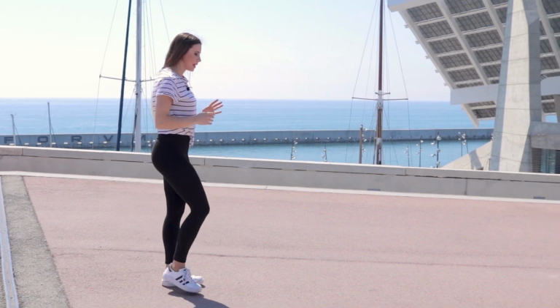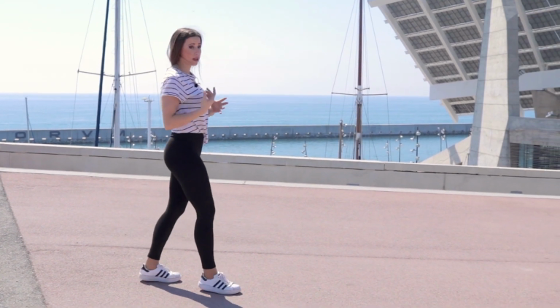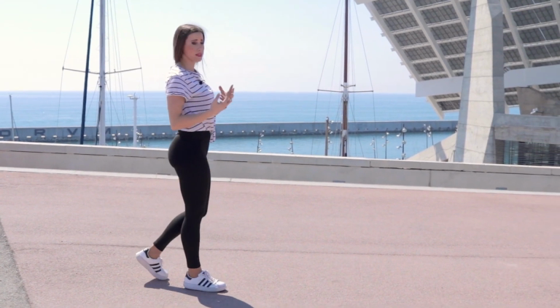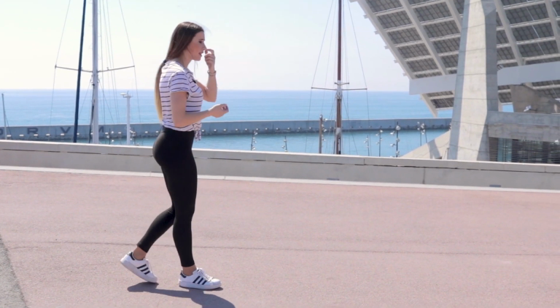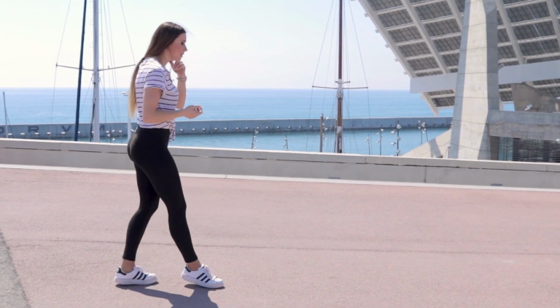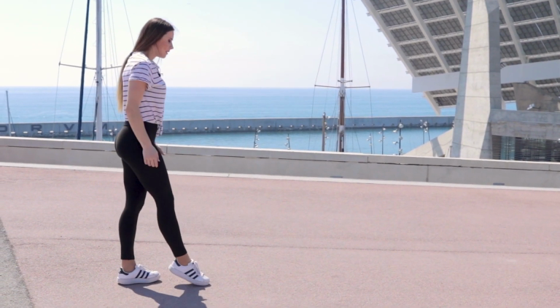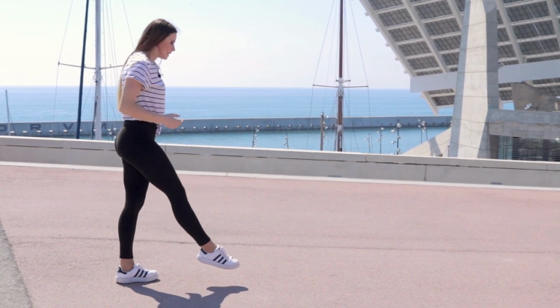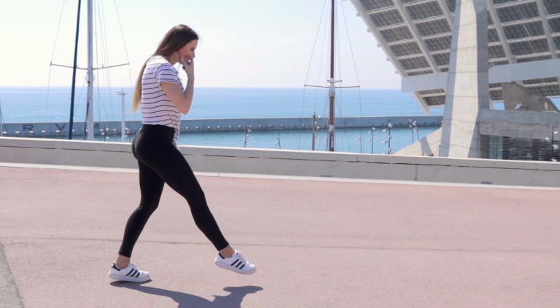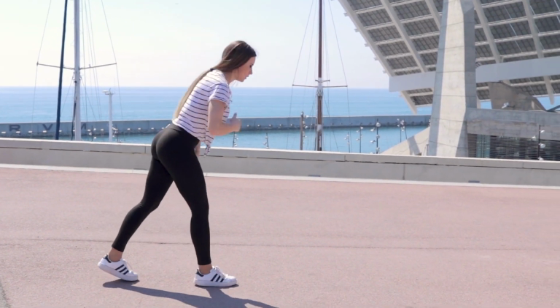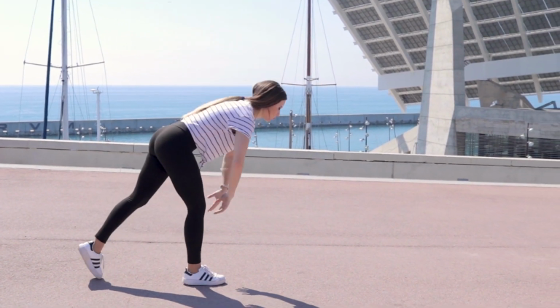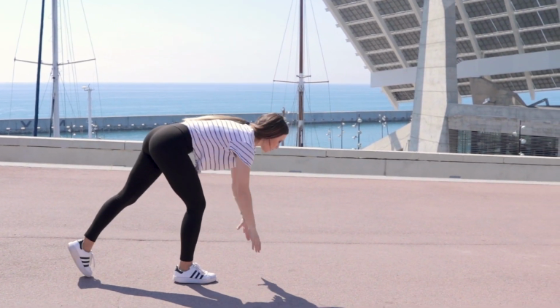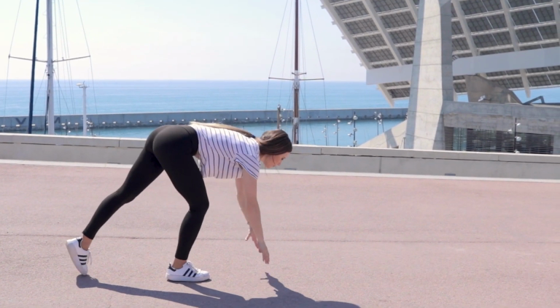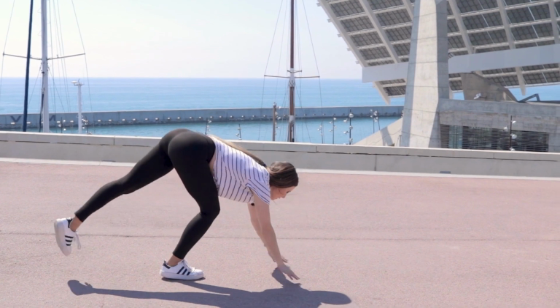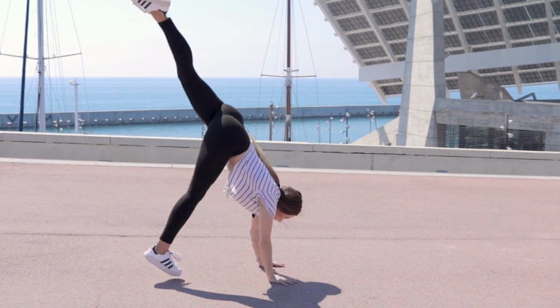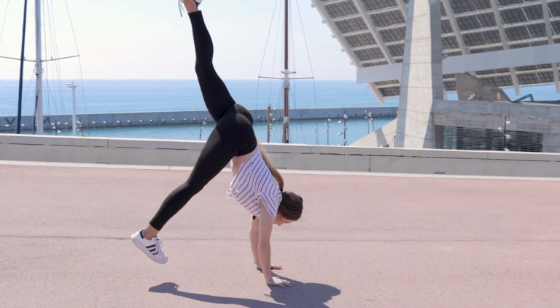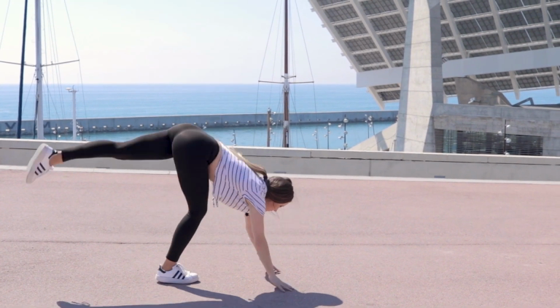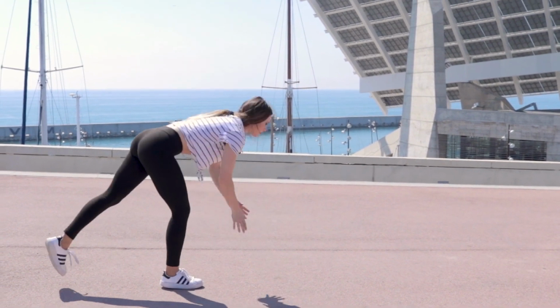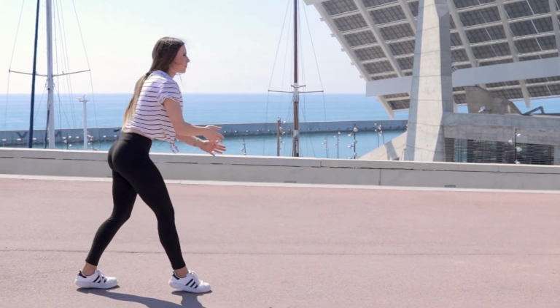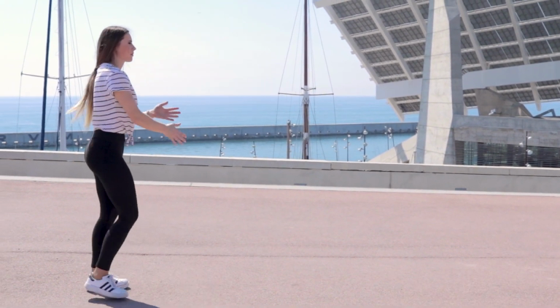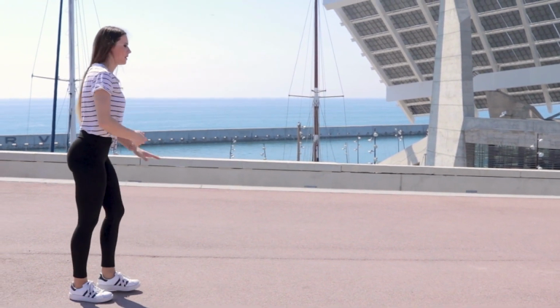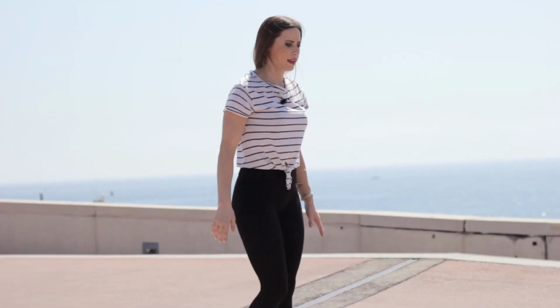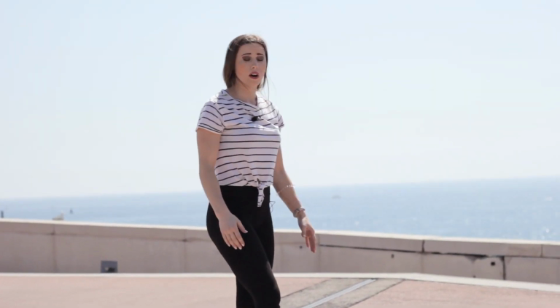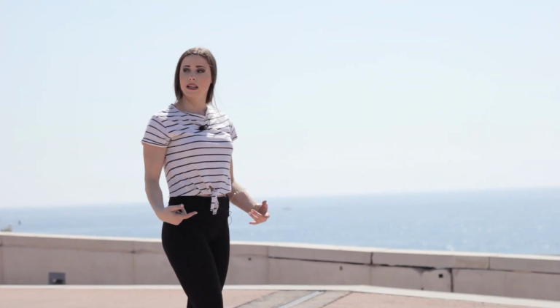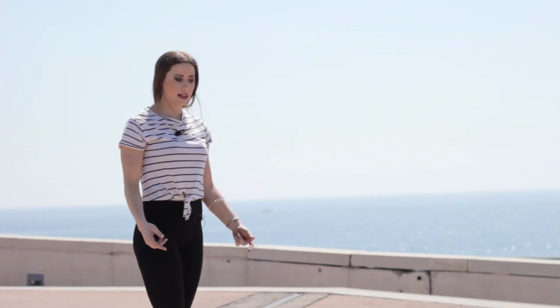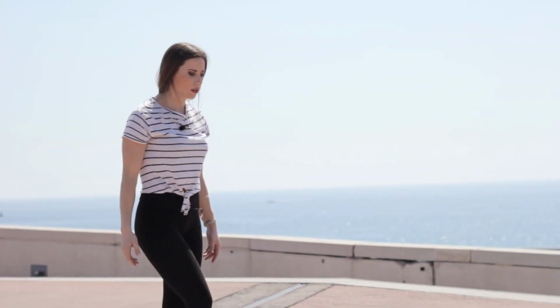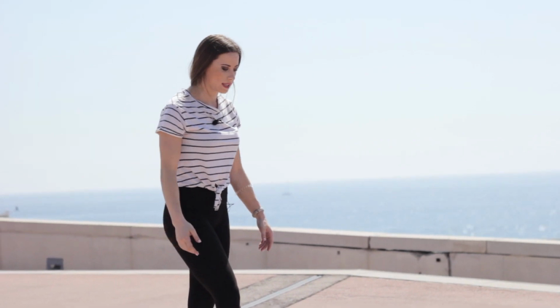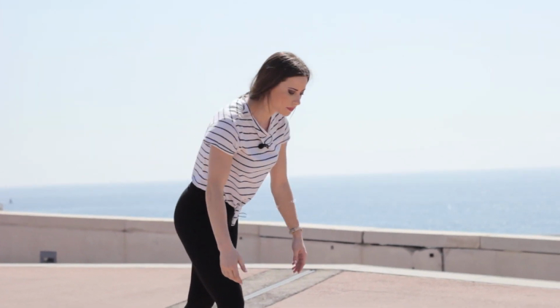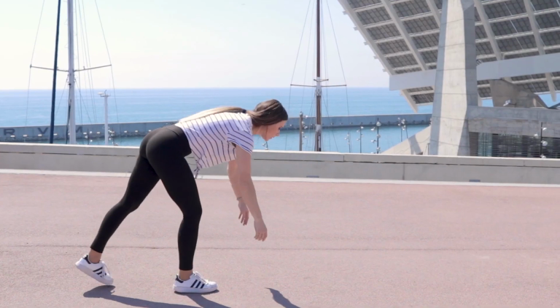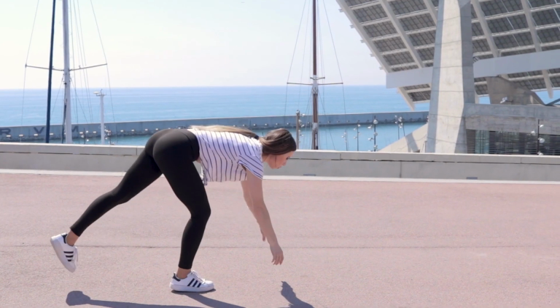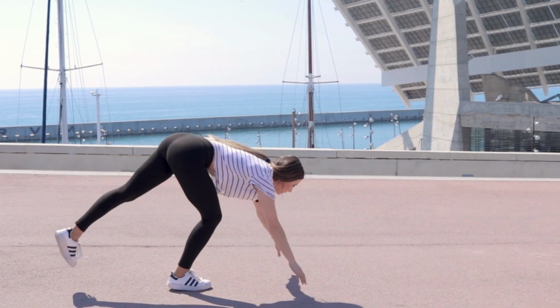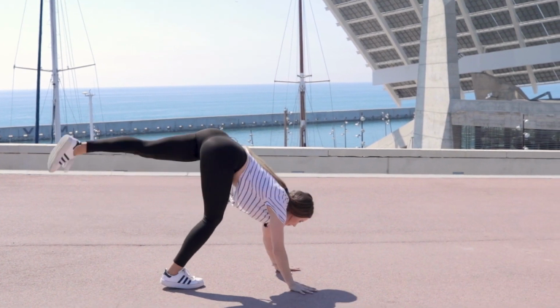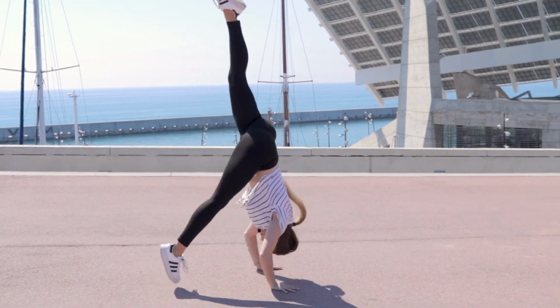Exercise 2: The following exercise consists of doing it from a lower height. By doing it at a lower height, we can accustom ourselves to the movement and rid ourselves of any fears.